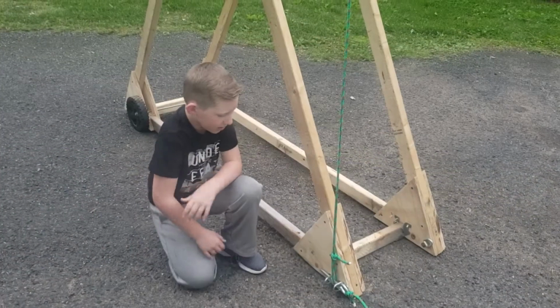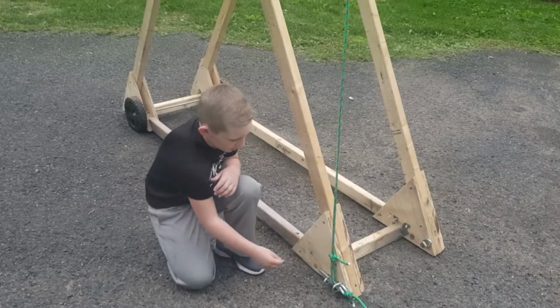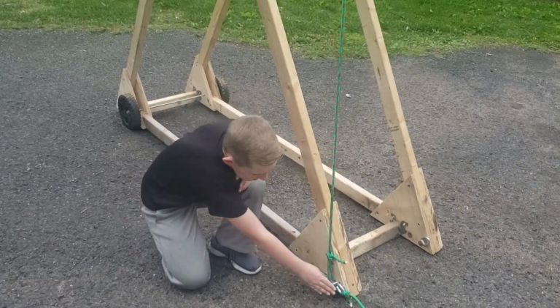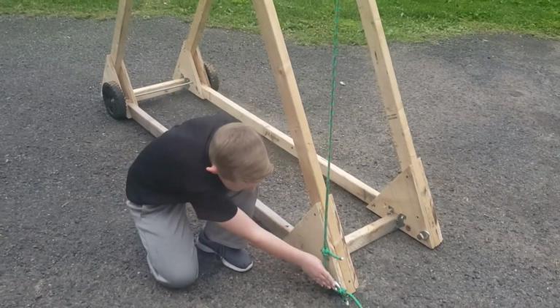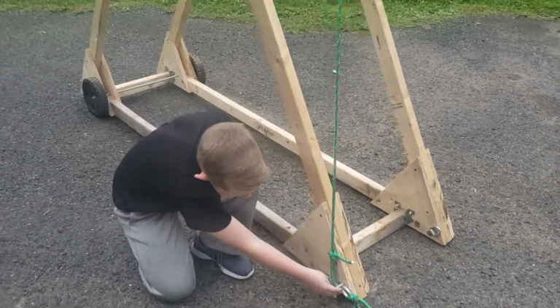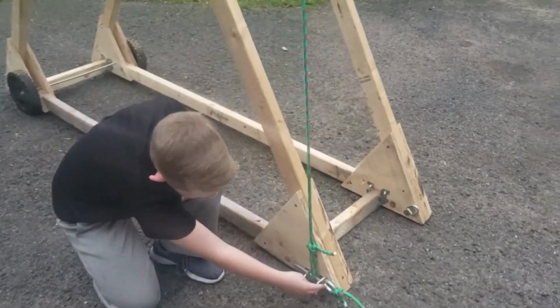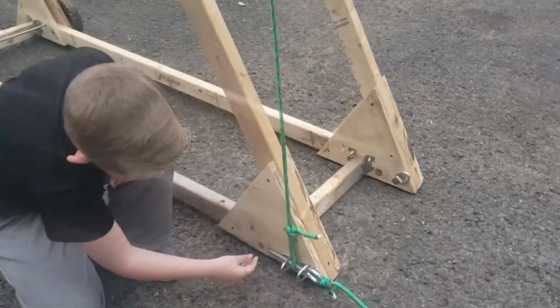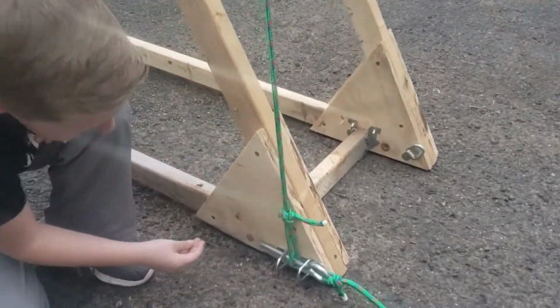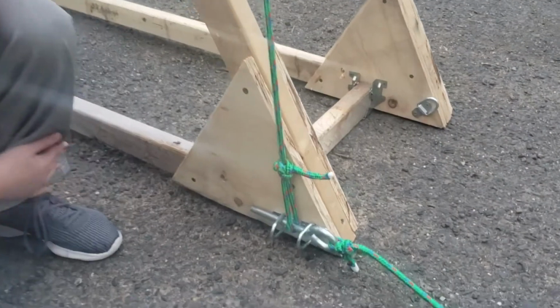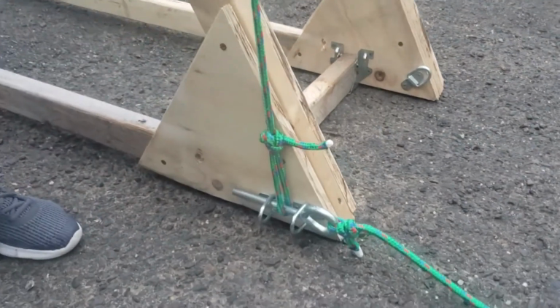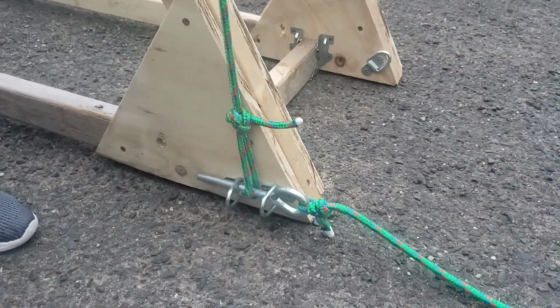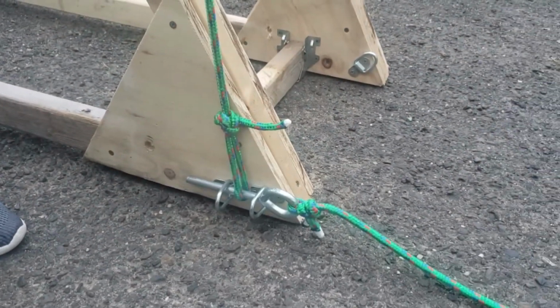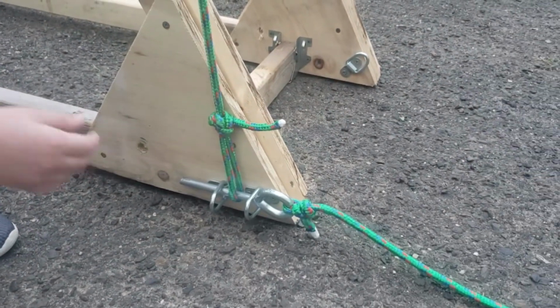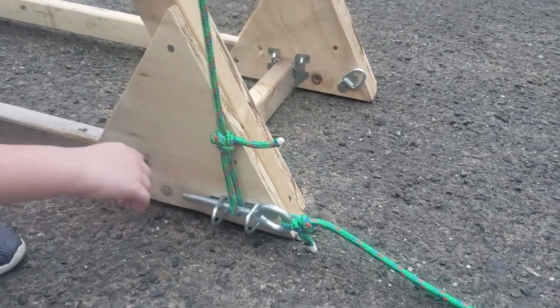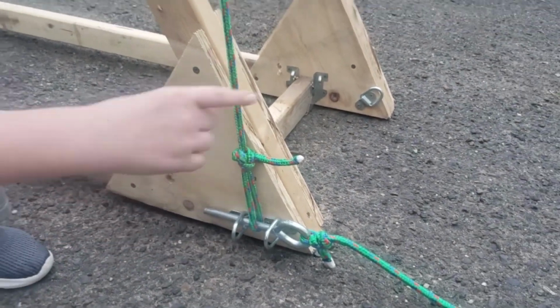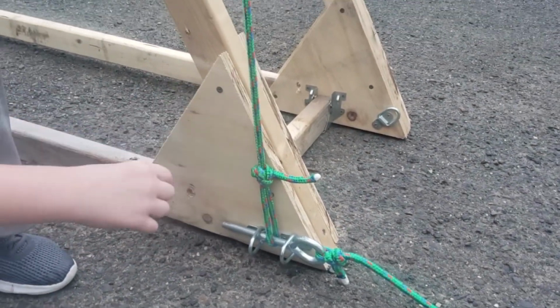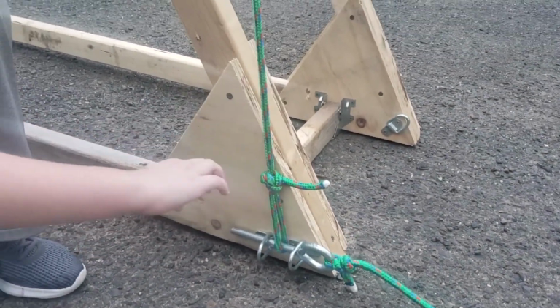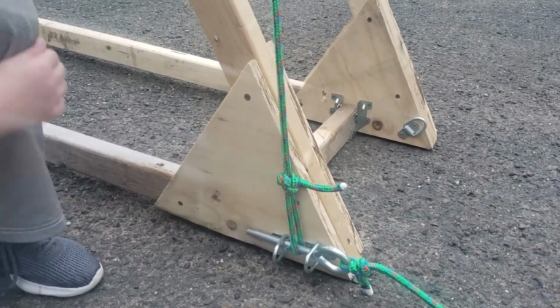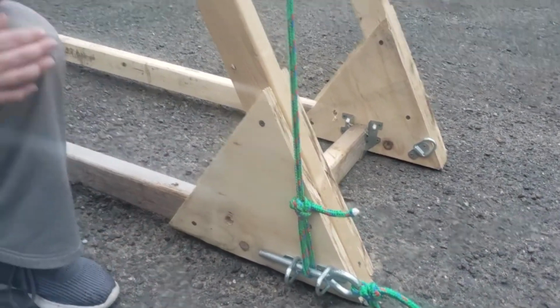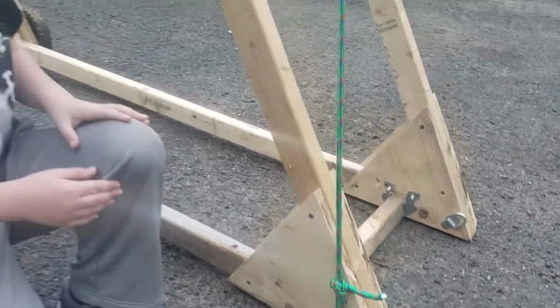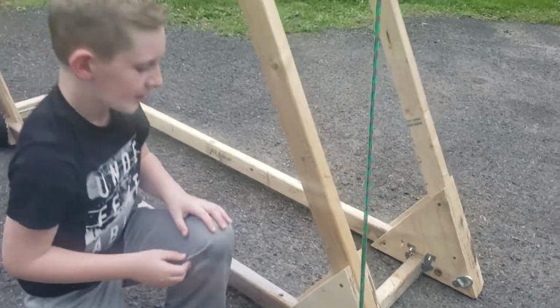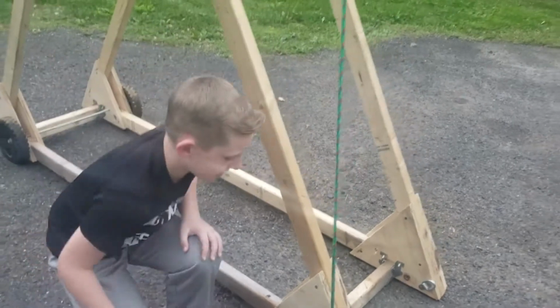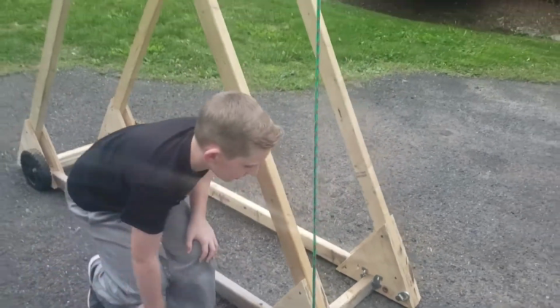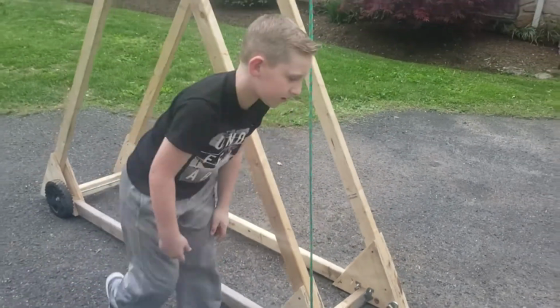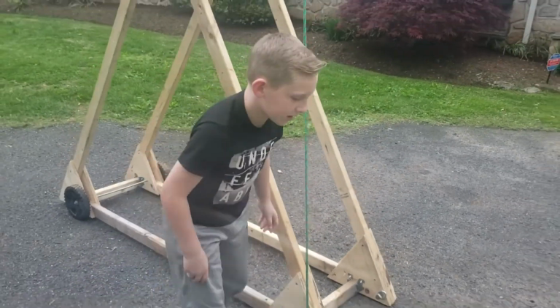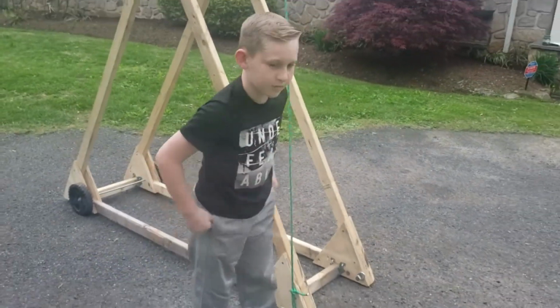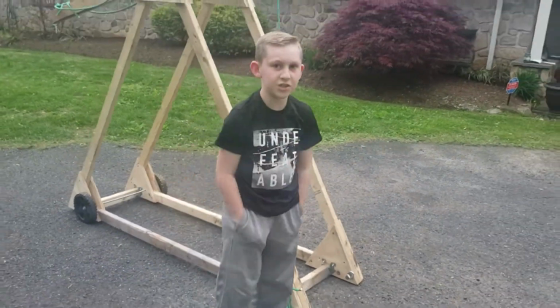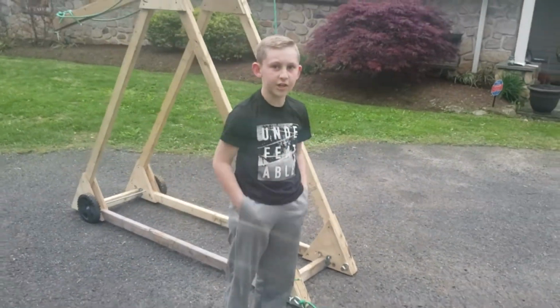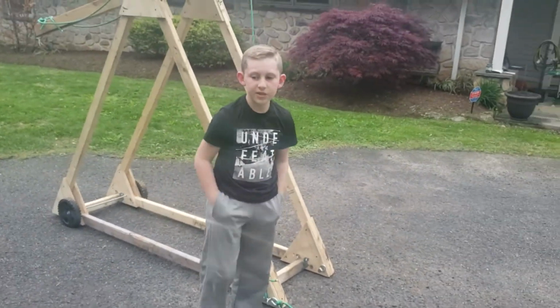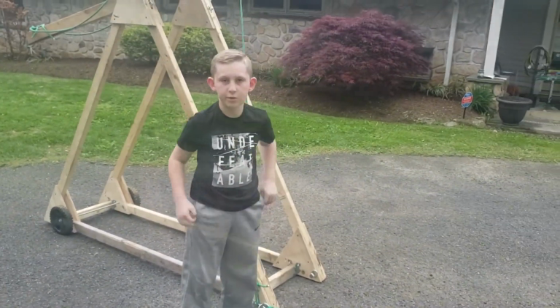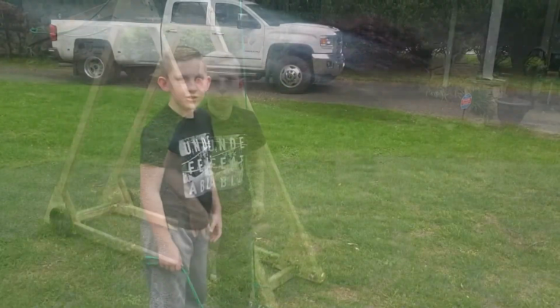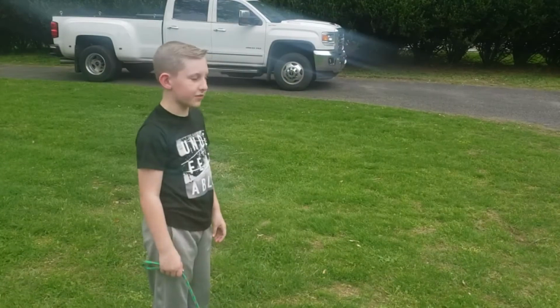So this is what we made for the trigger. It's stronger if you pull it that way, that's why we do it that way — if we did it the other way it would make it shake.